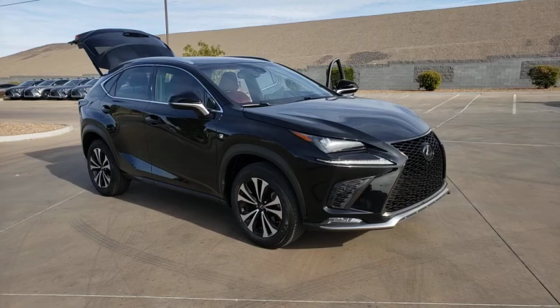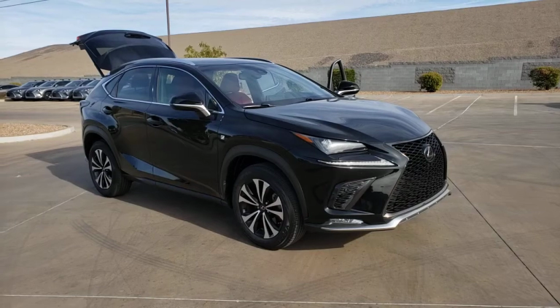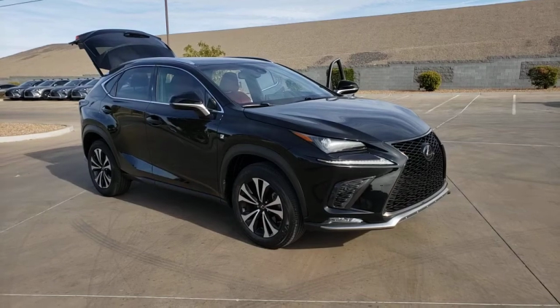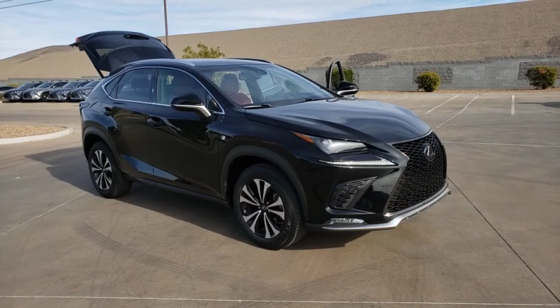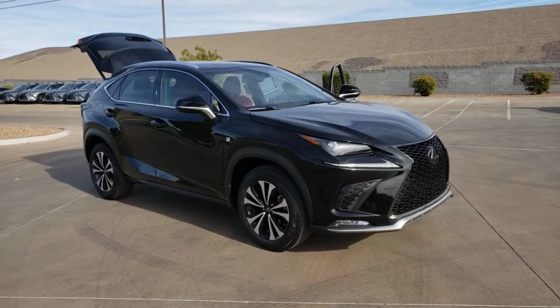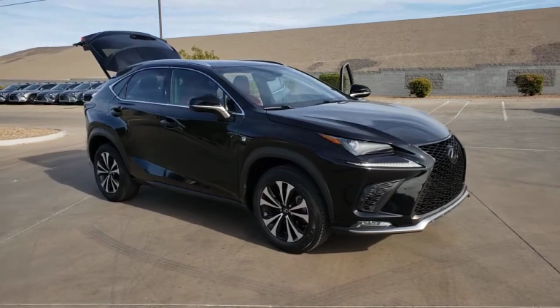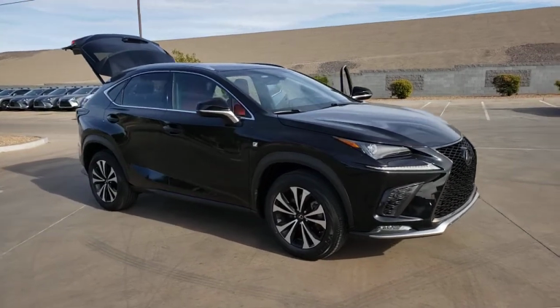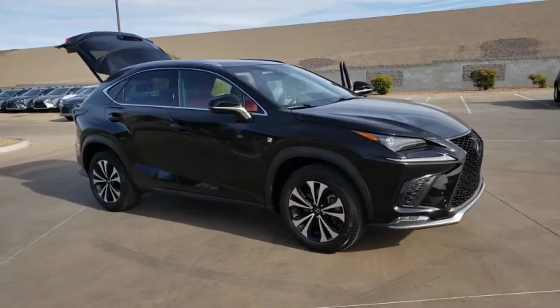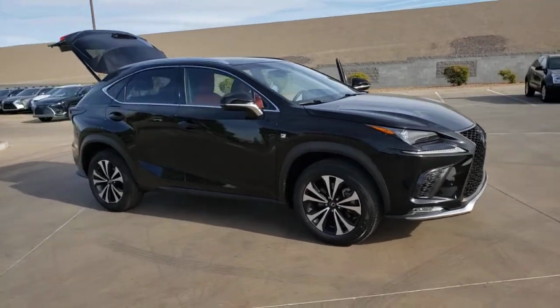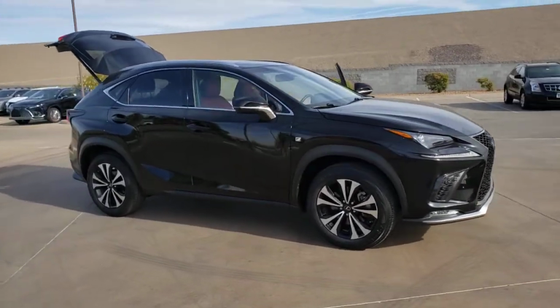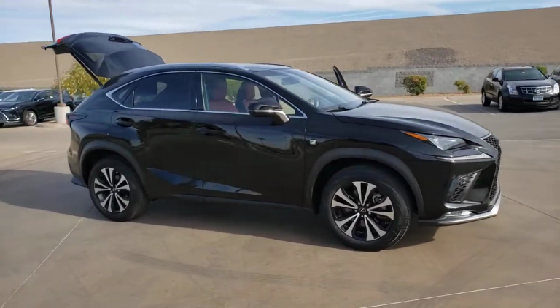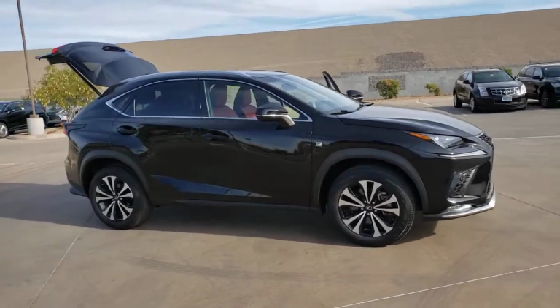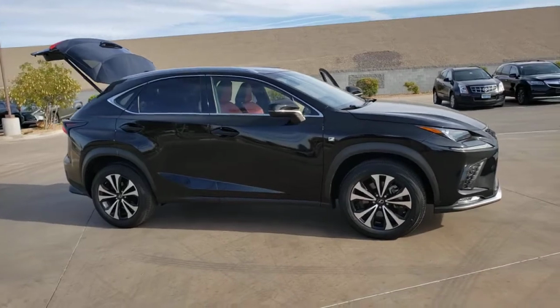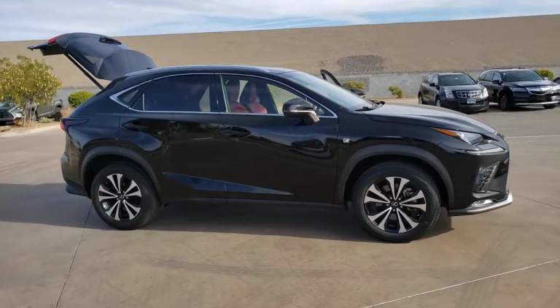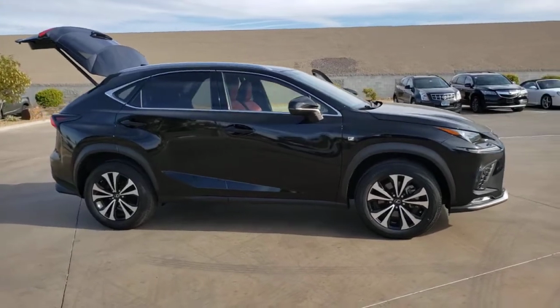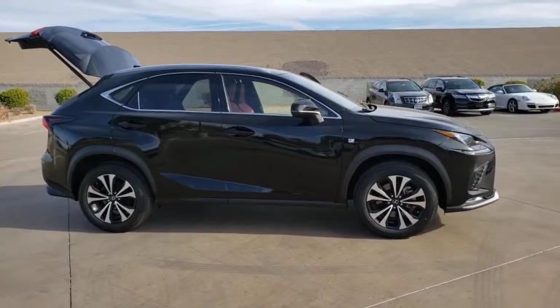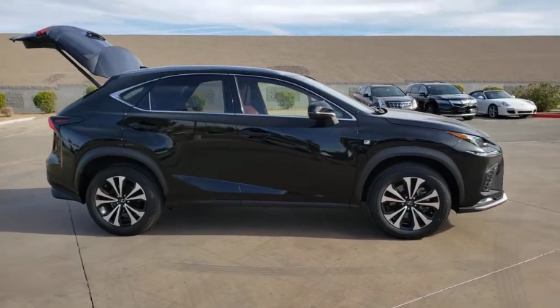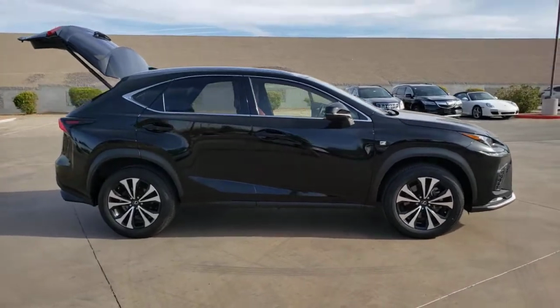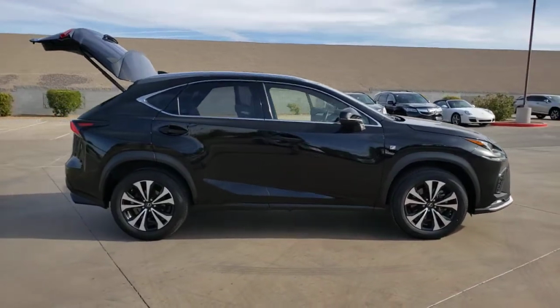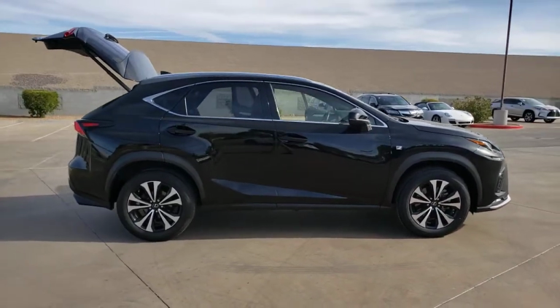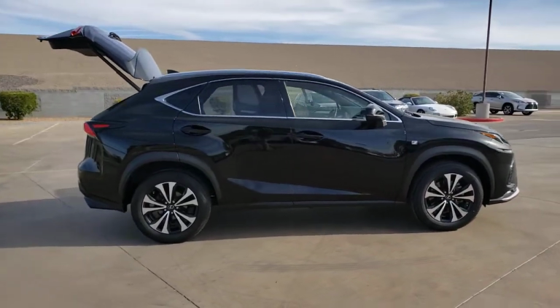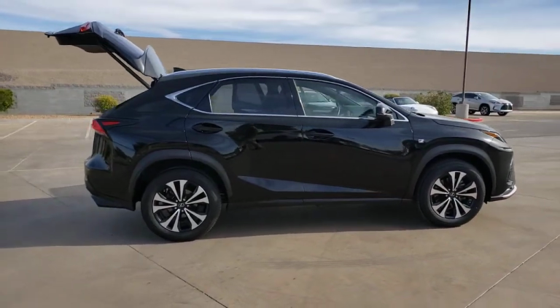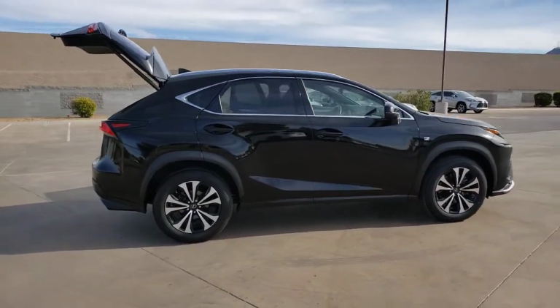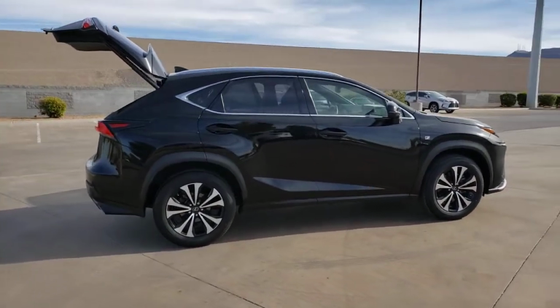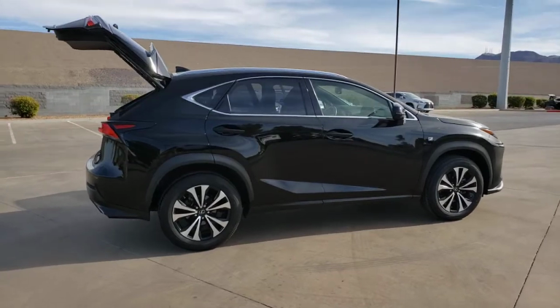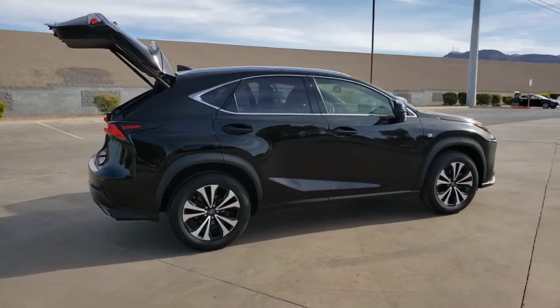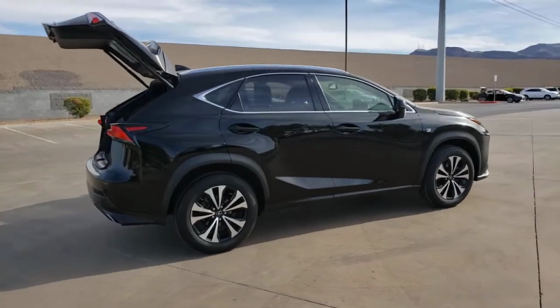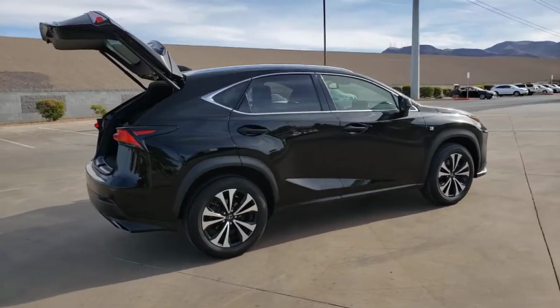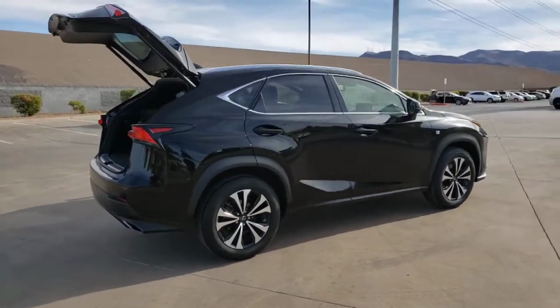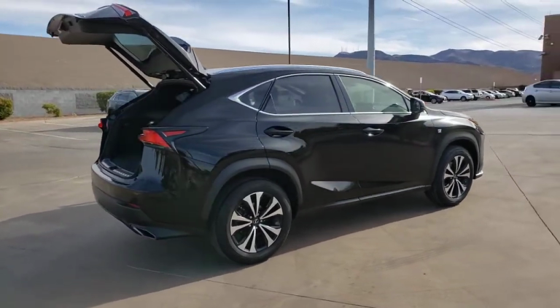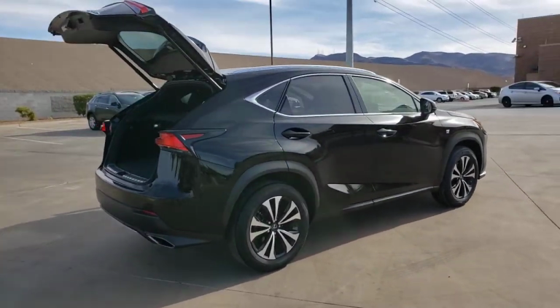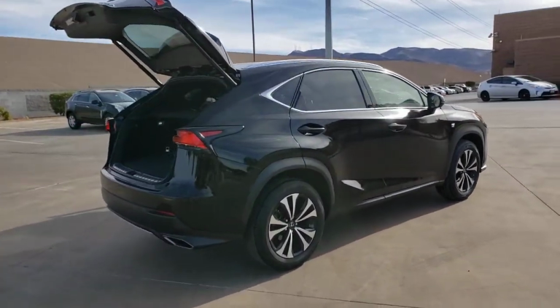Looking for your dream car? It could be the 2018 Lexus NX. This vehicle is an outstanding buy with fewer than 15,000 miles on the odometer. Enjoy each journey to the fullest in this upscale NX.